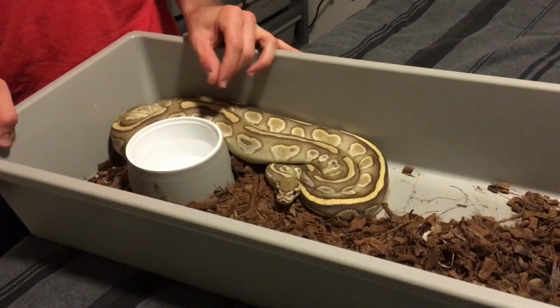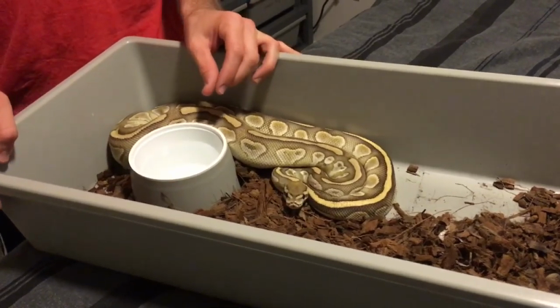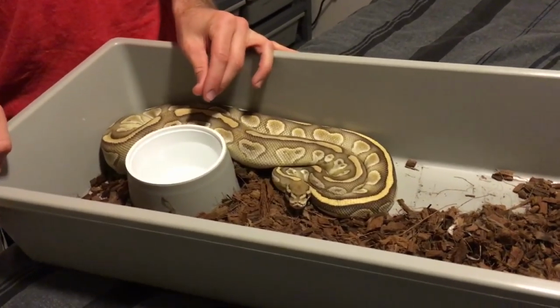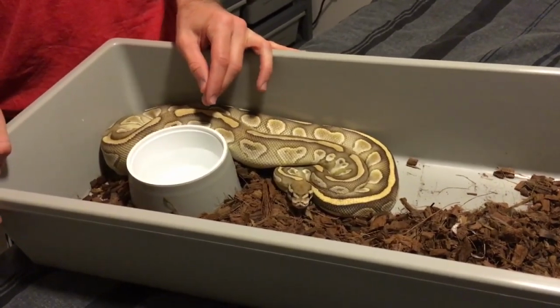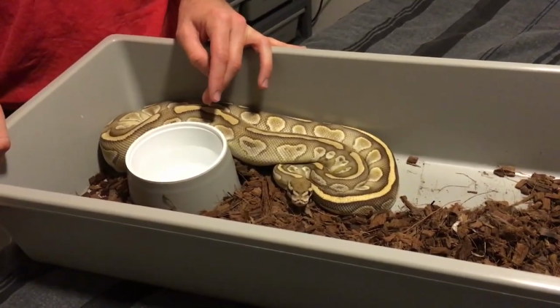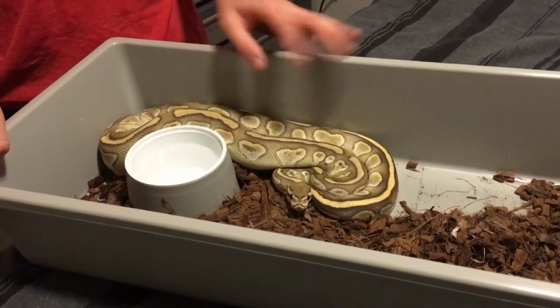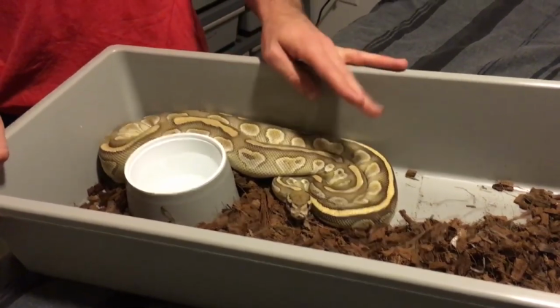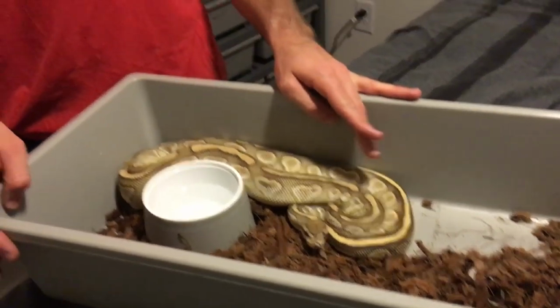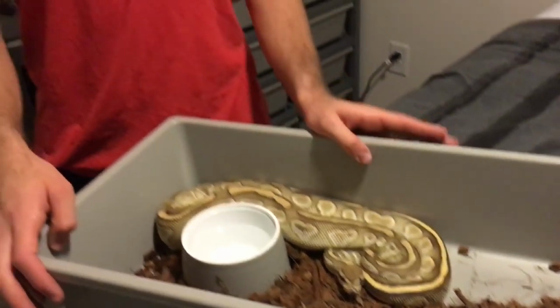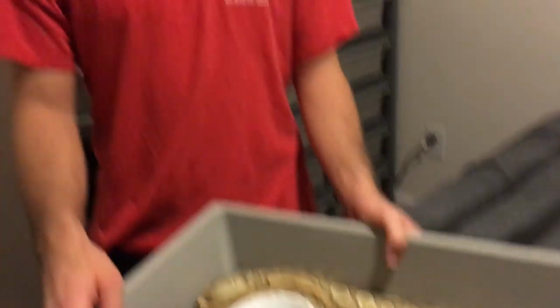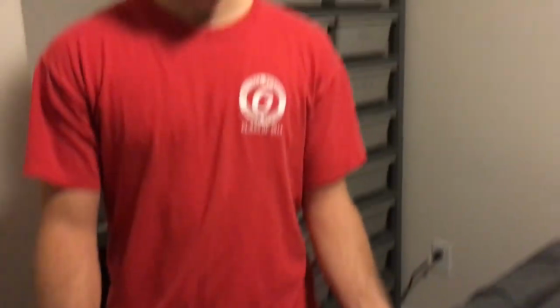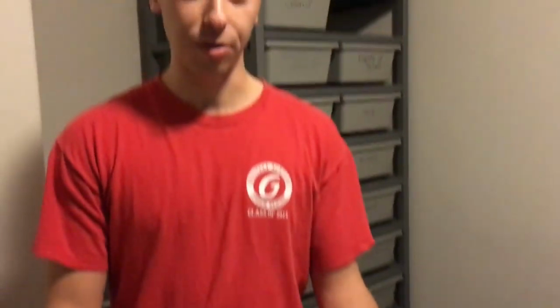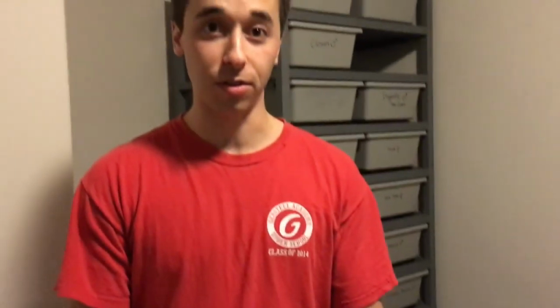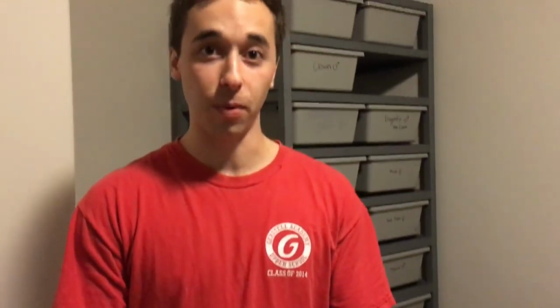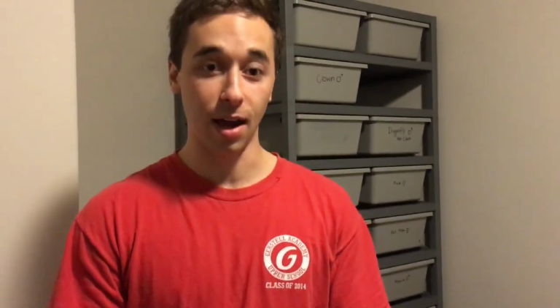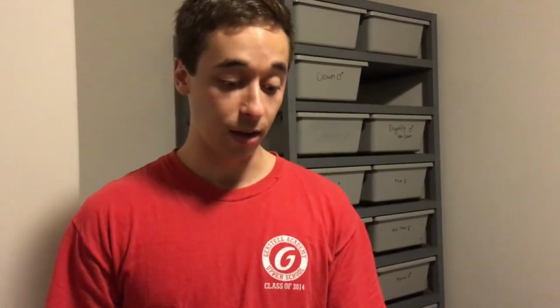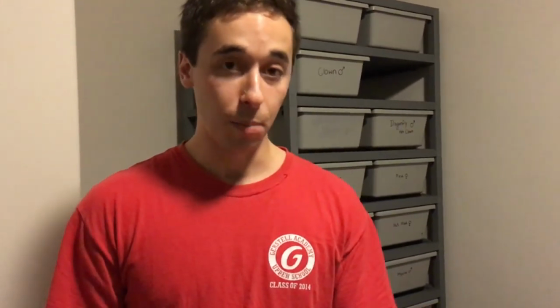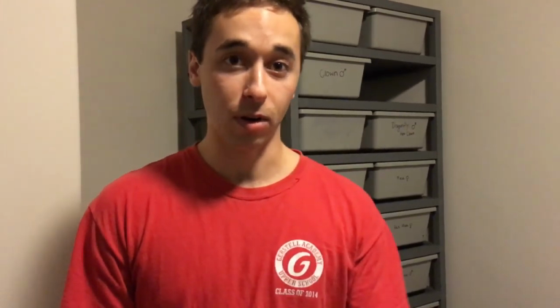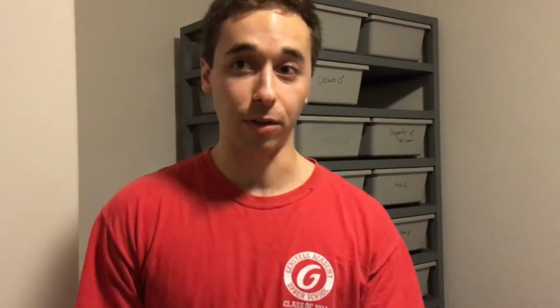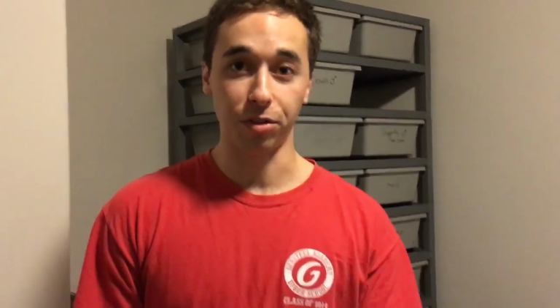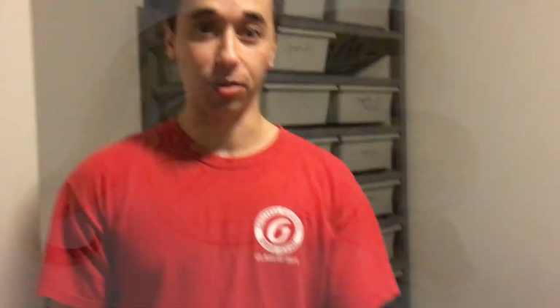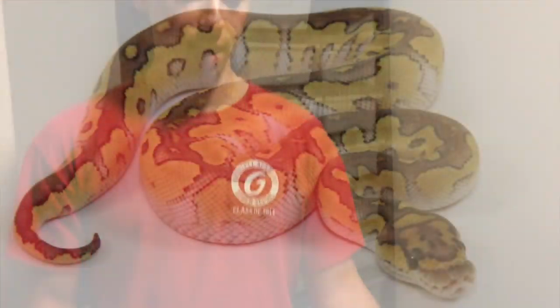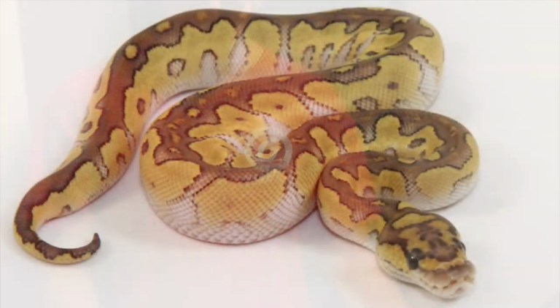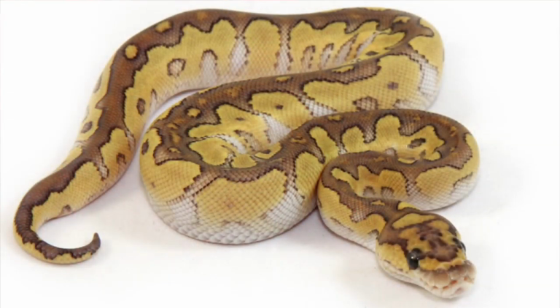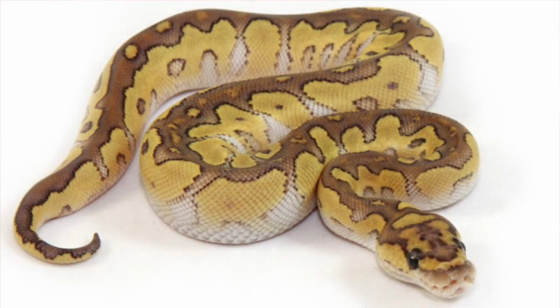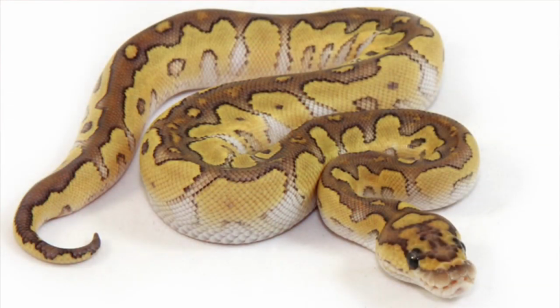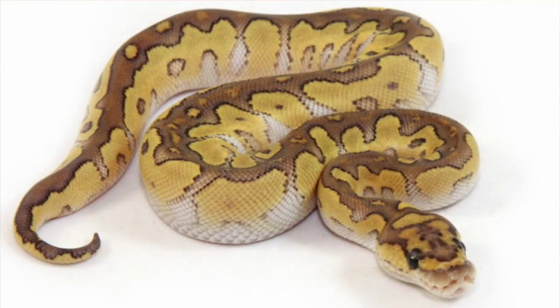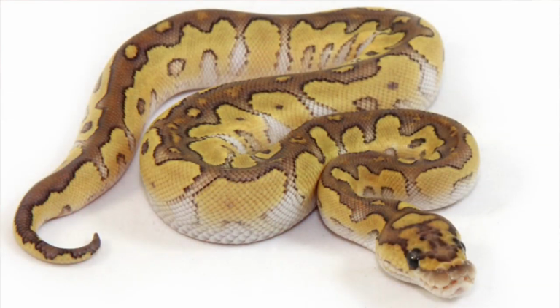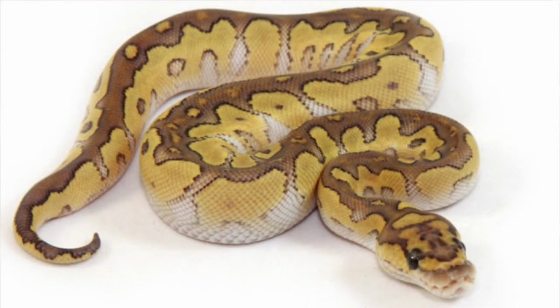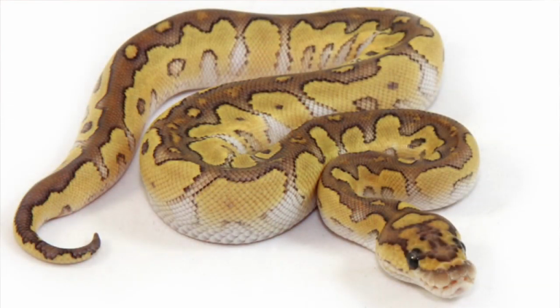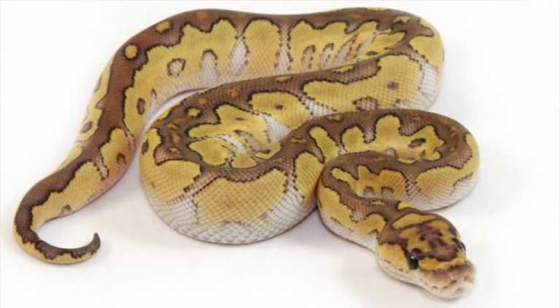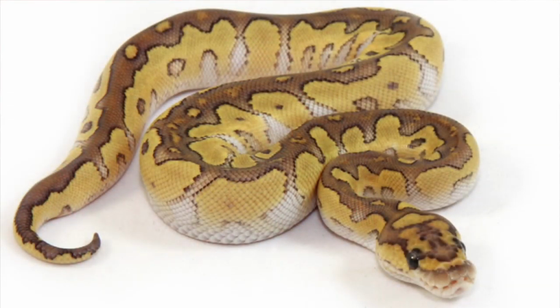The half that's not visual is going to be half normal head clown and half butterhead clown. So we're going to have some really cool stuff. I'm going to post a picture right now so you guys can see what a butter clown looks like, since that is sort of the ultimate snake out of that project.